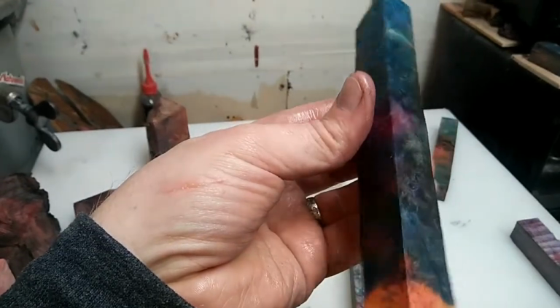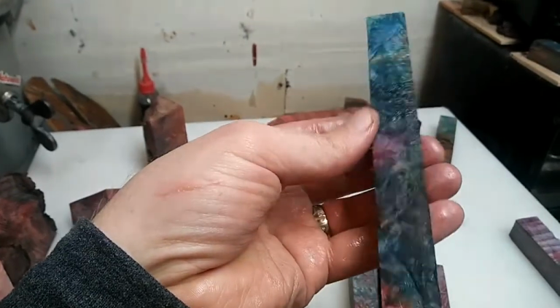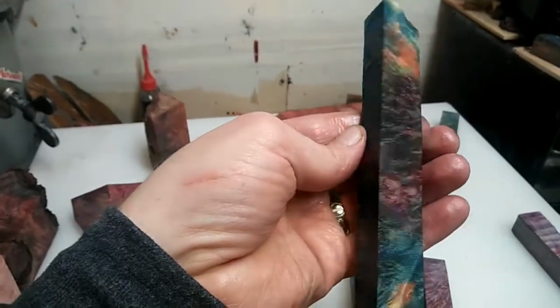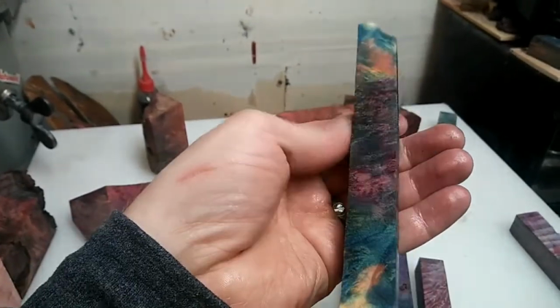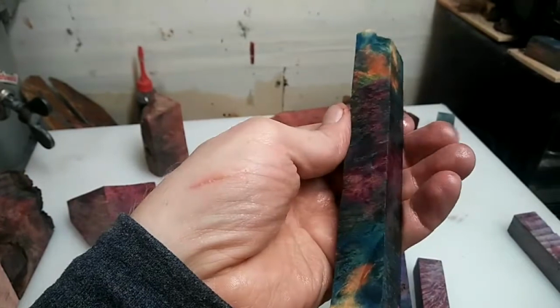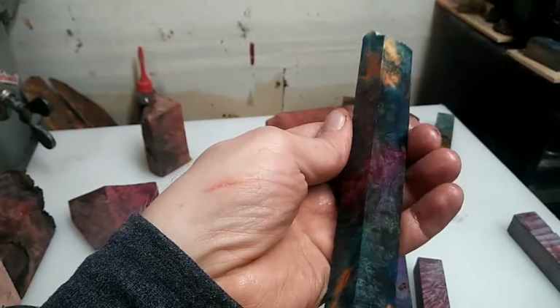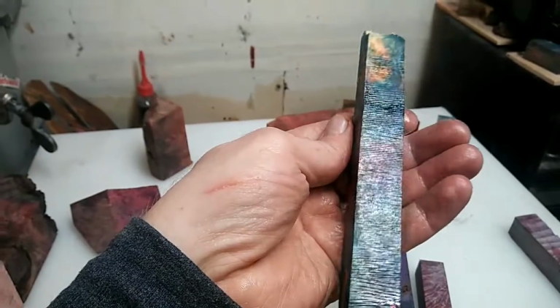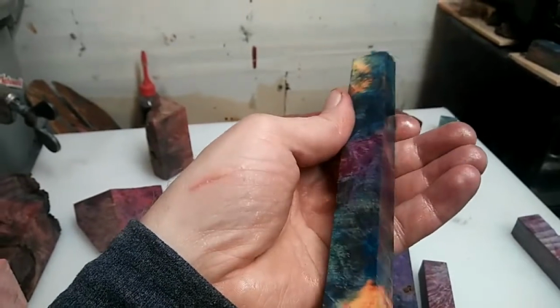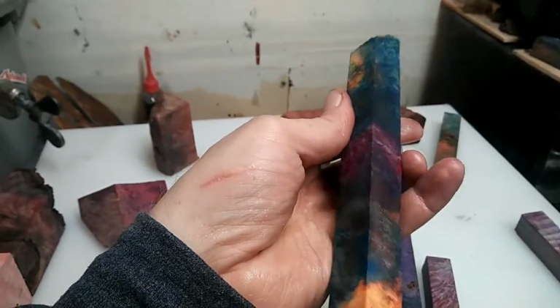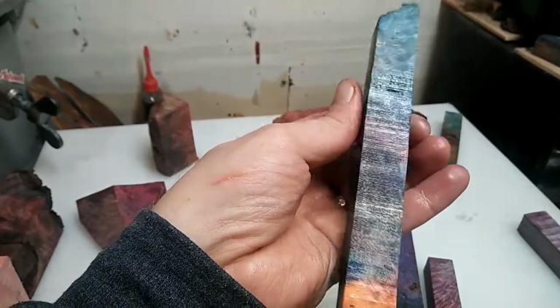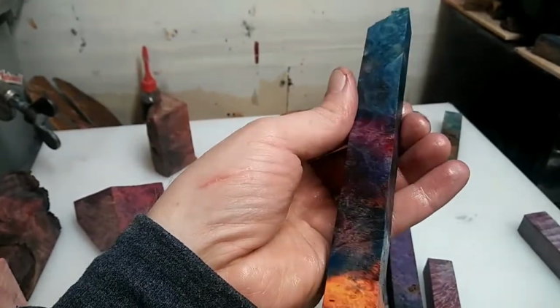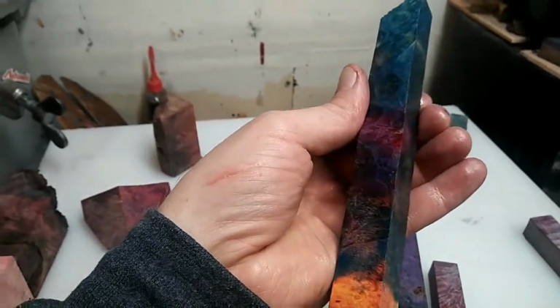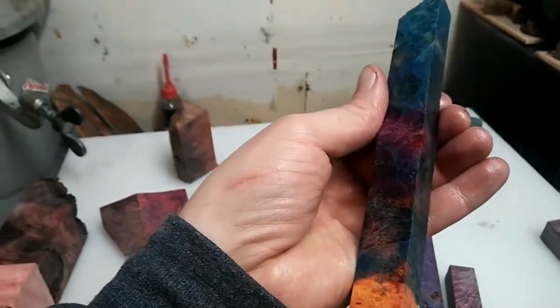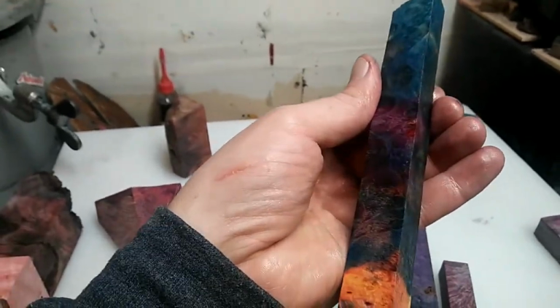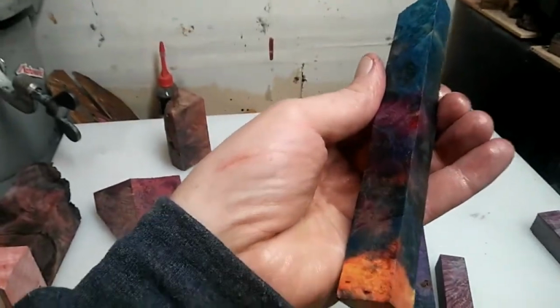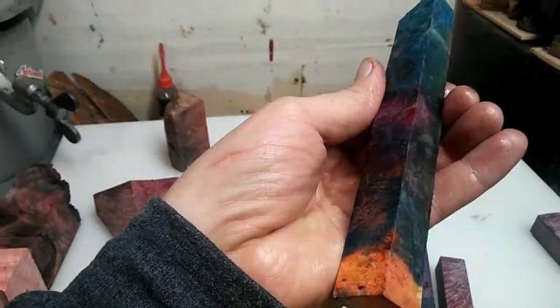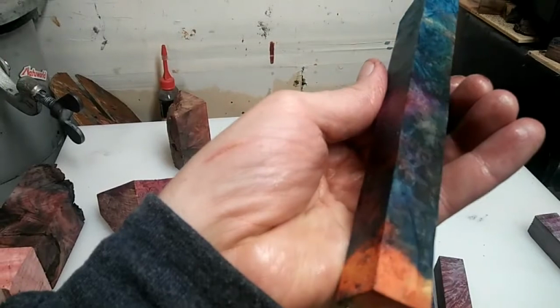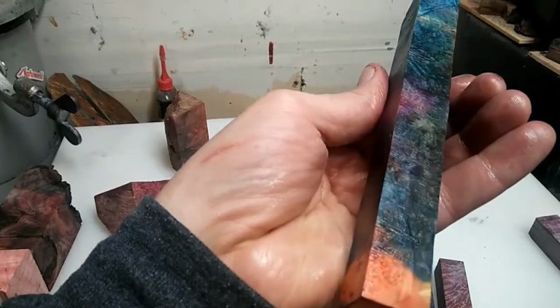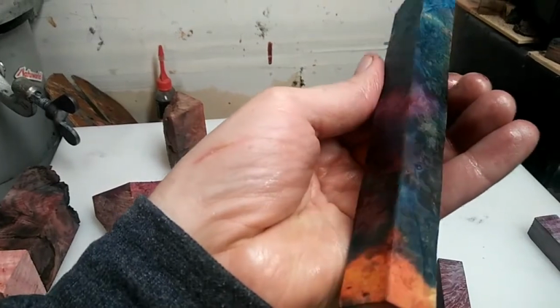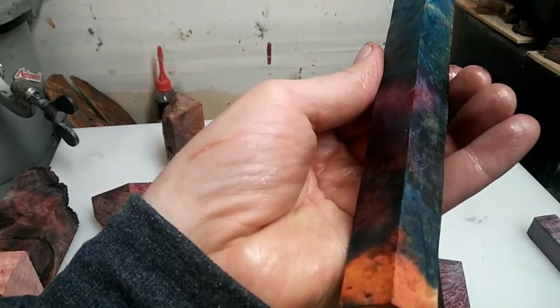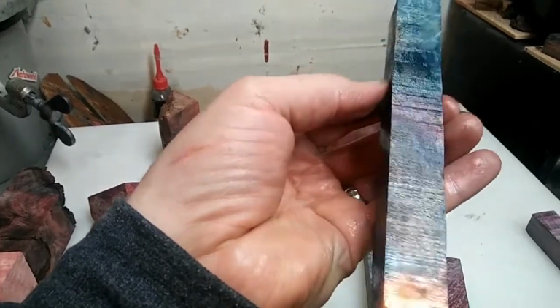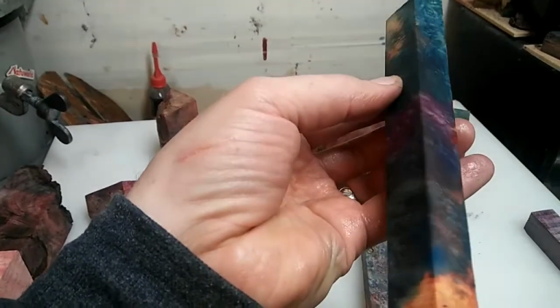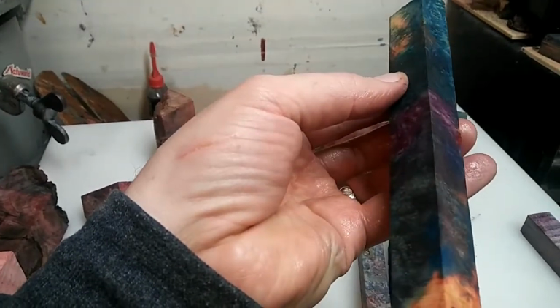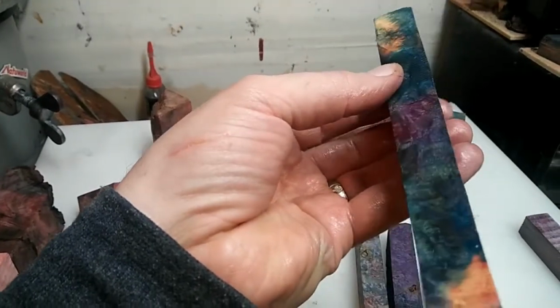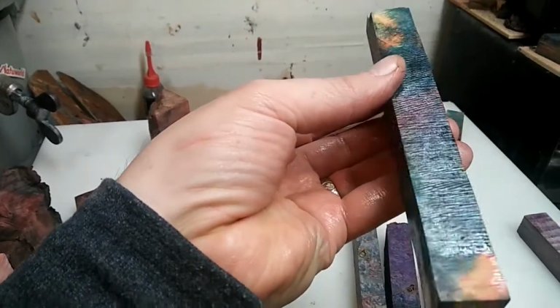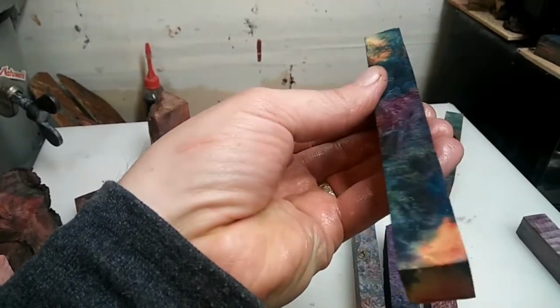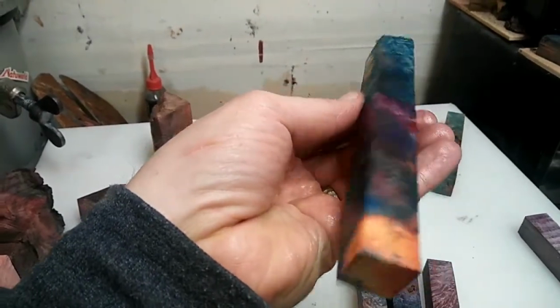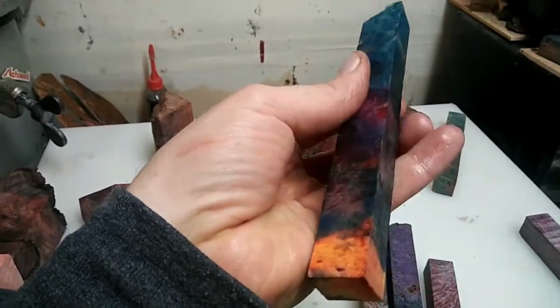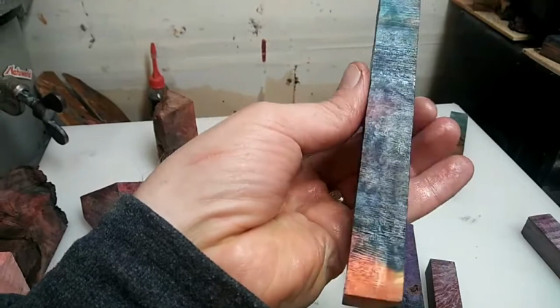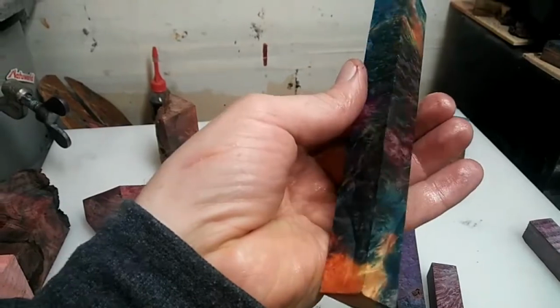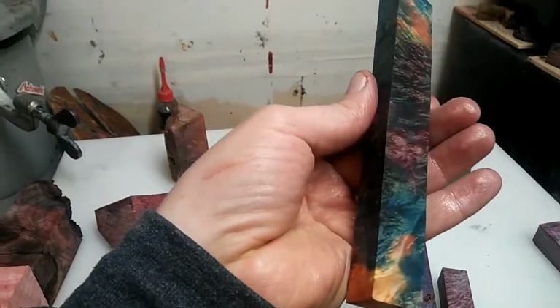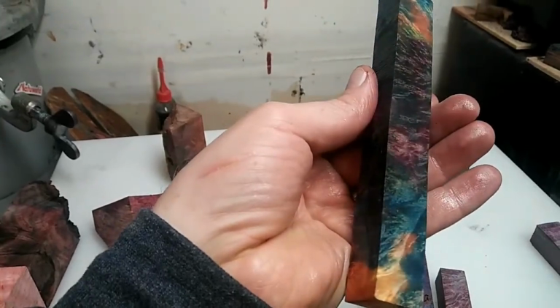For me, the best things are burls. If it's not burl, I'm going to show you what happens when you attempt to dye or double dye. This one is Box Elder Burl.